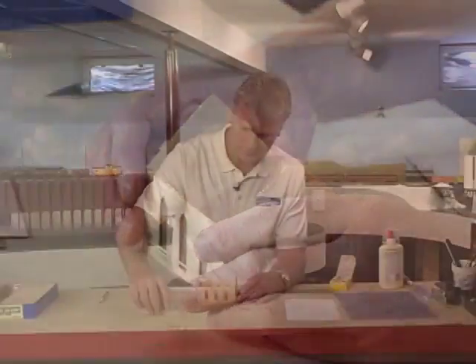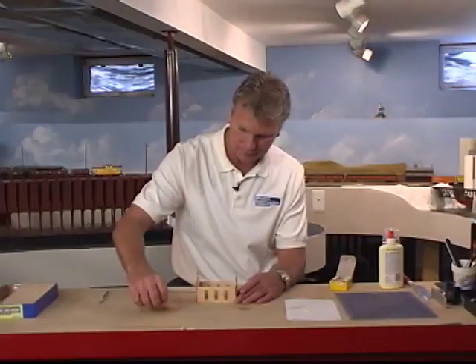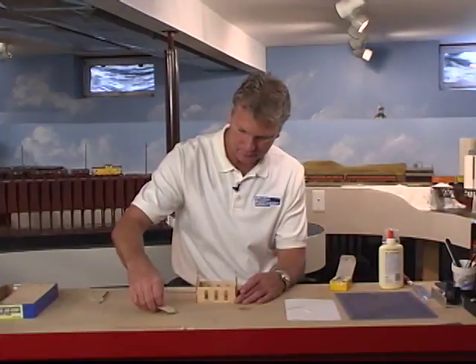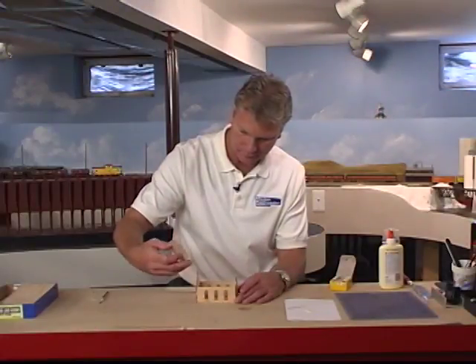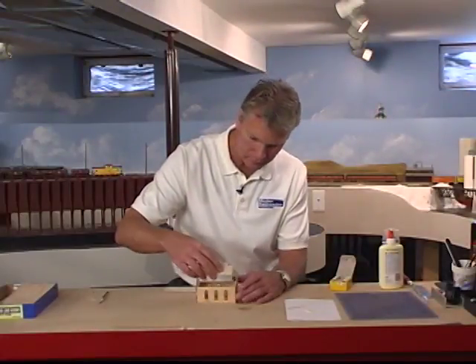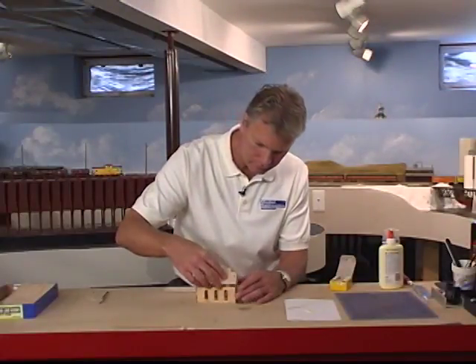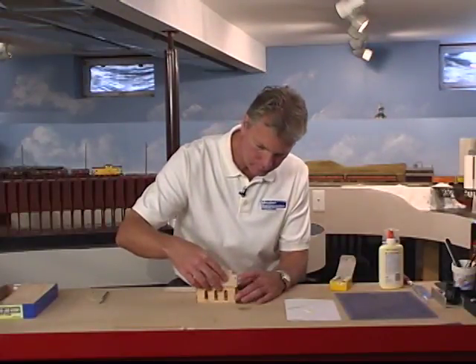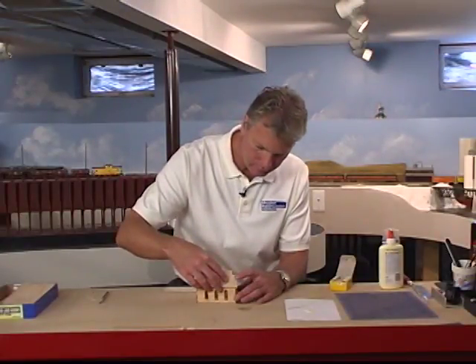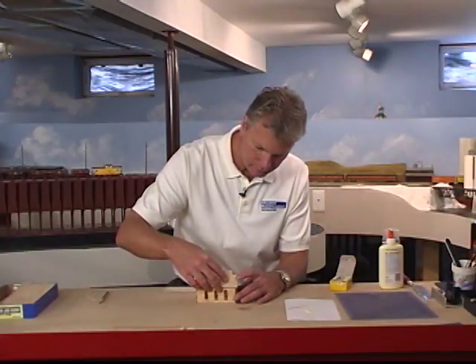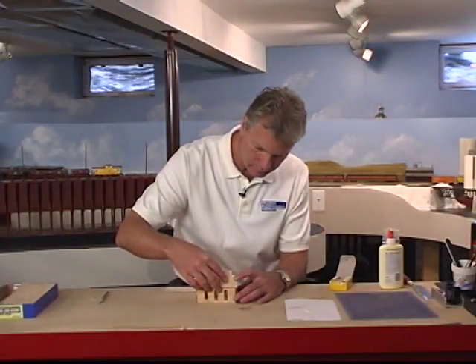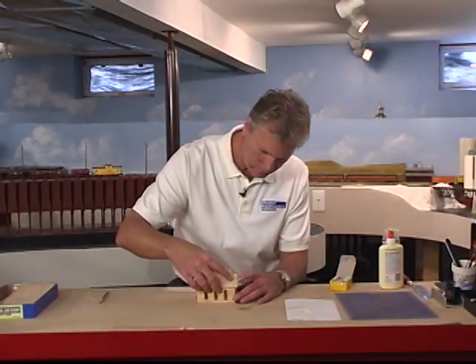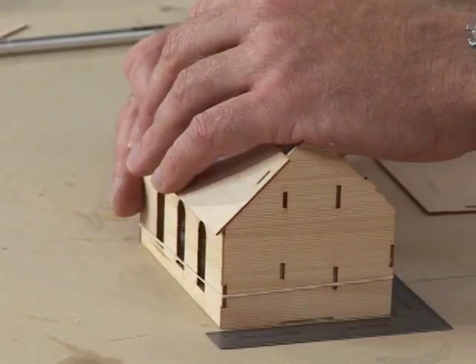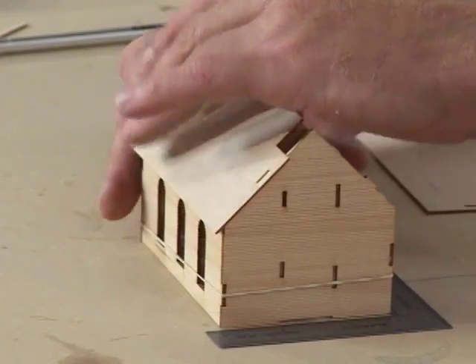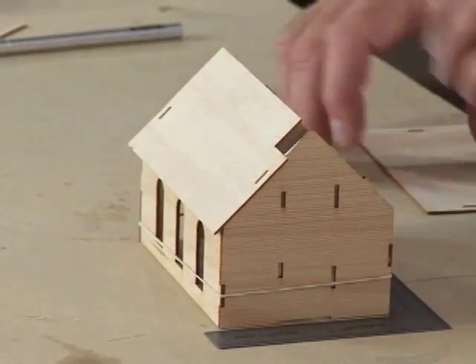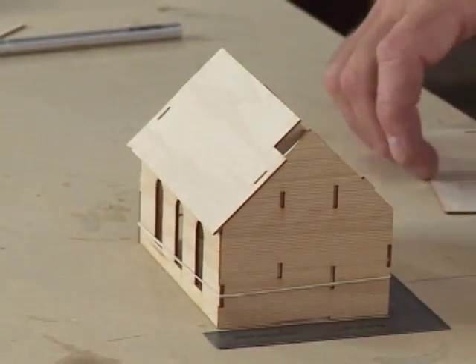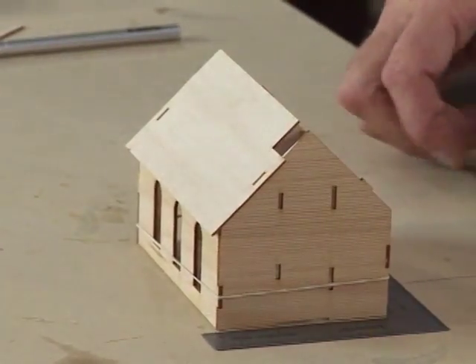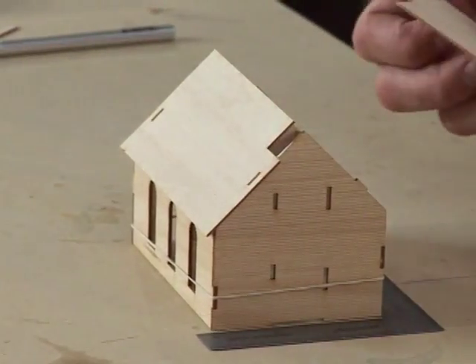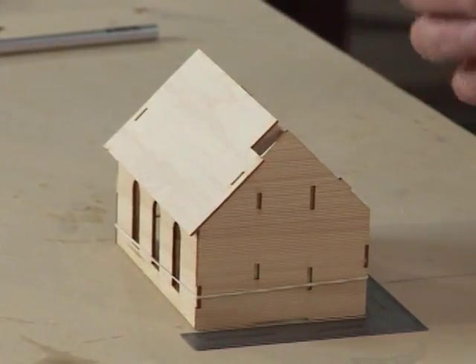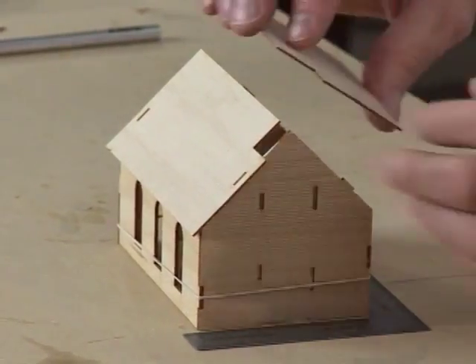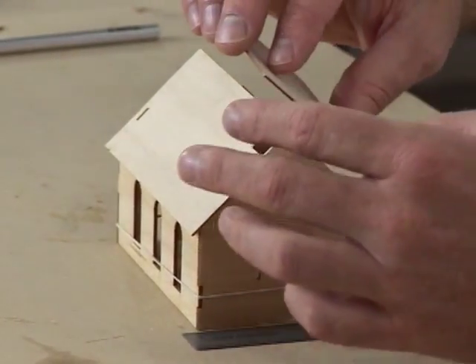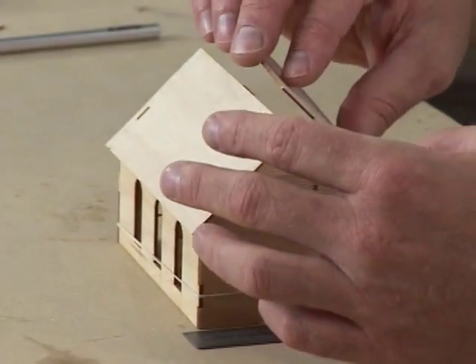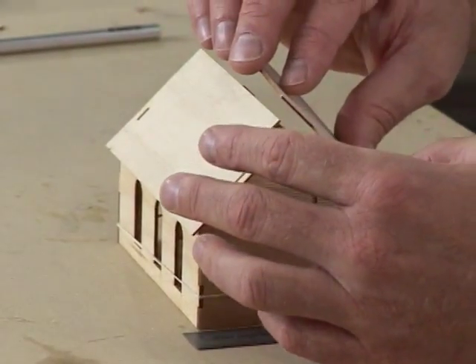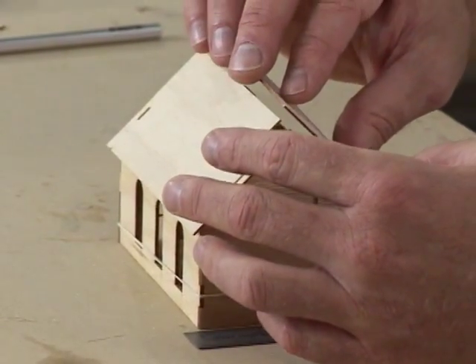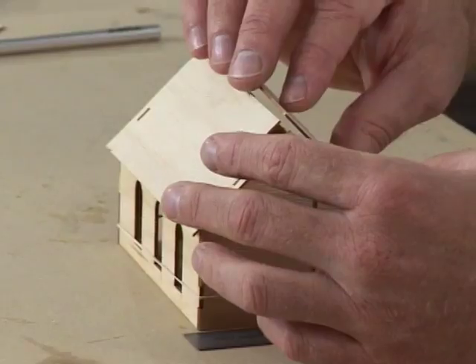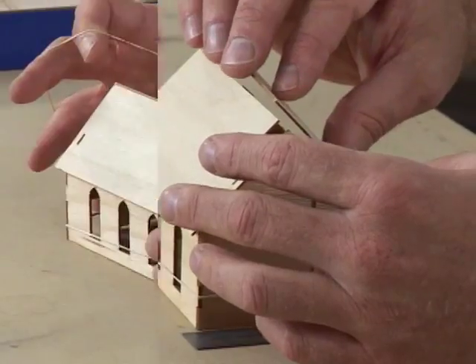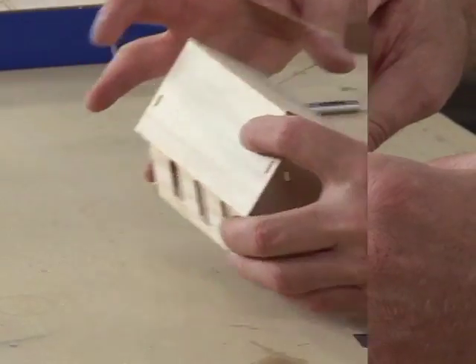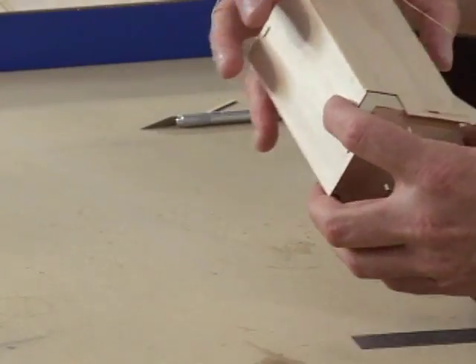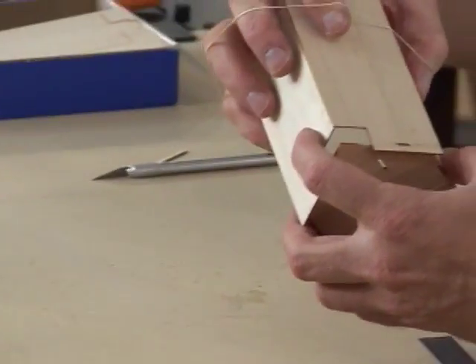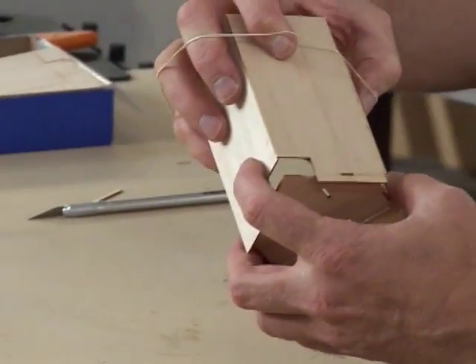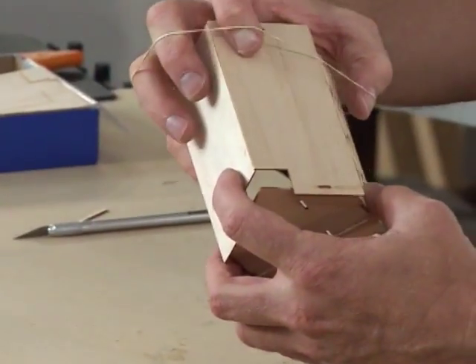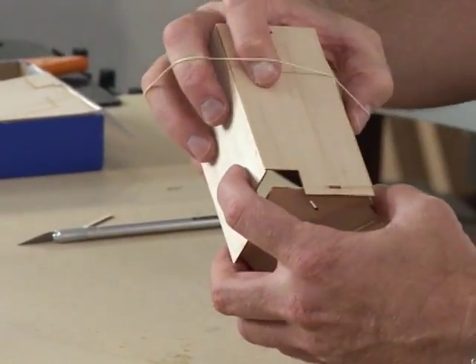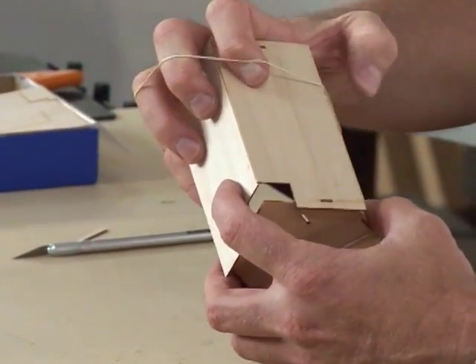I'll put a rubber band around the walls to hold them together. Then I'll put on the roof. Again, the tabs are located to make sure the correct piece goes on the correct side. I'll use a rubber band to hold those in place also.